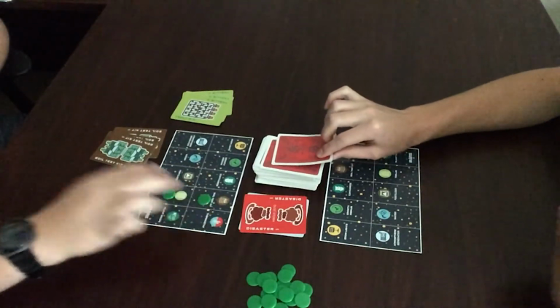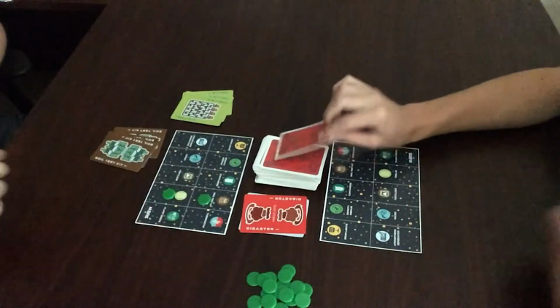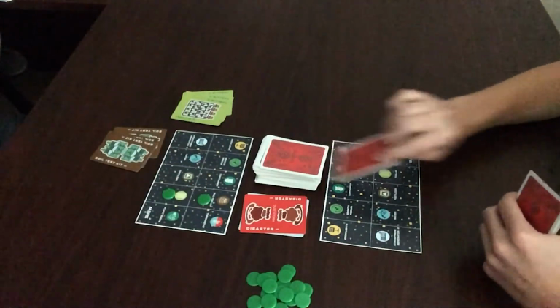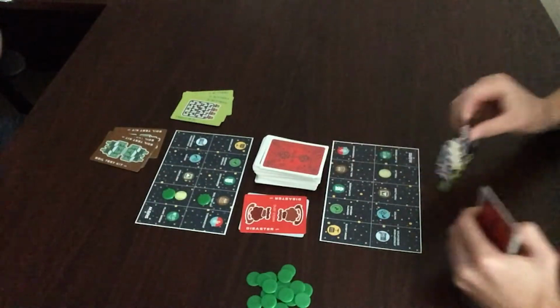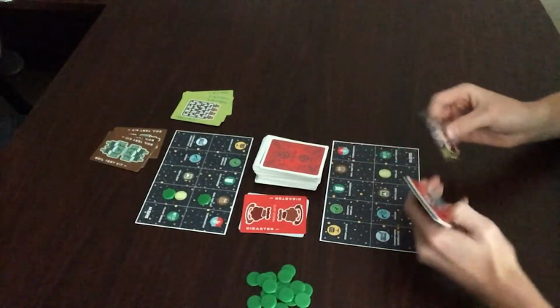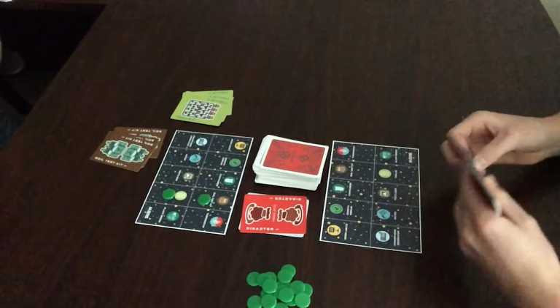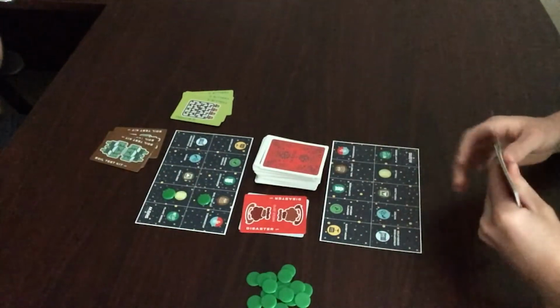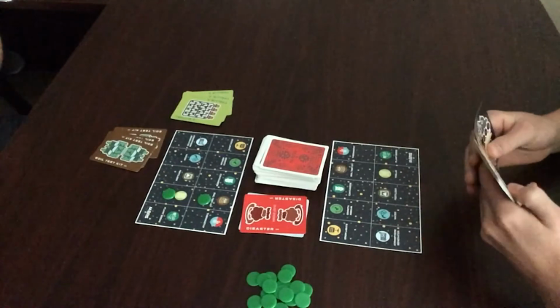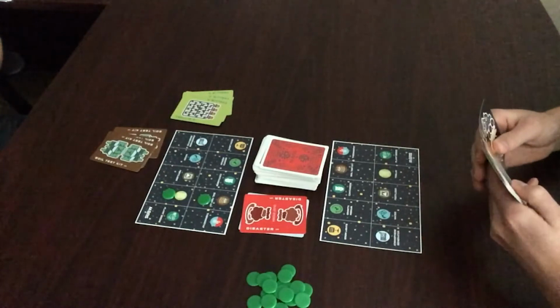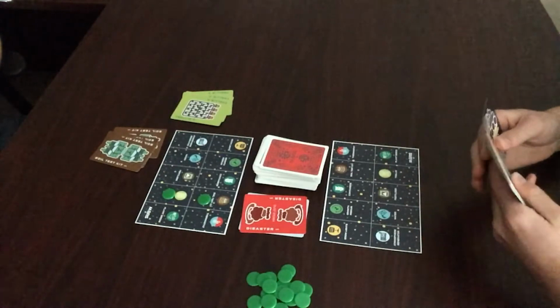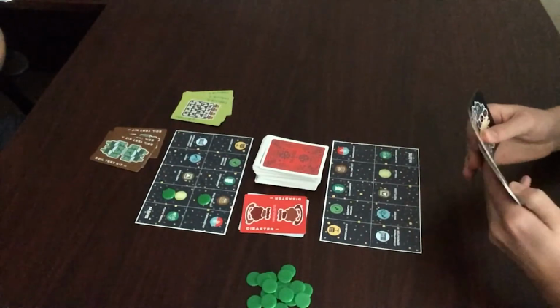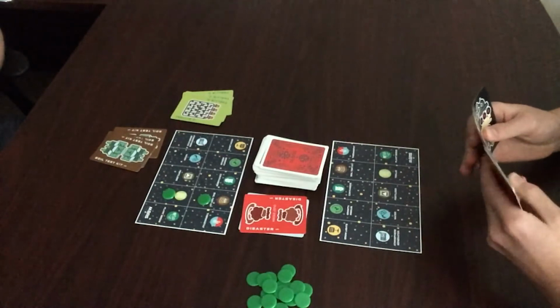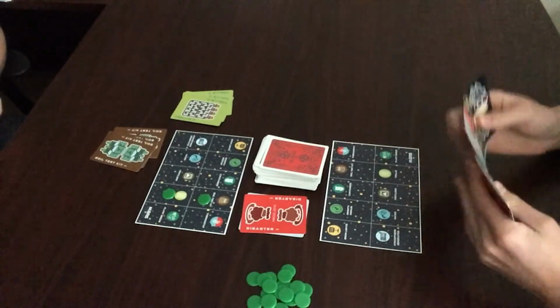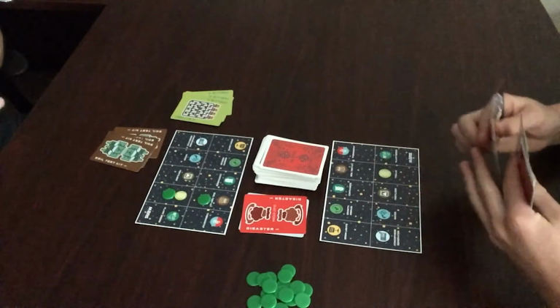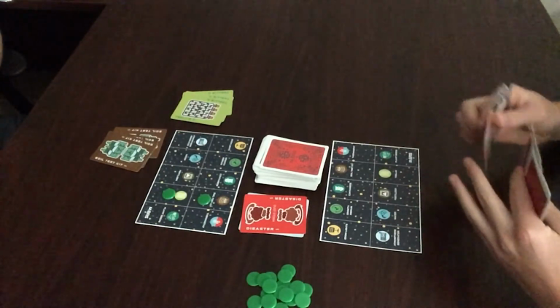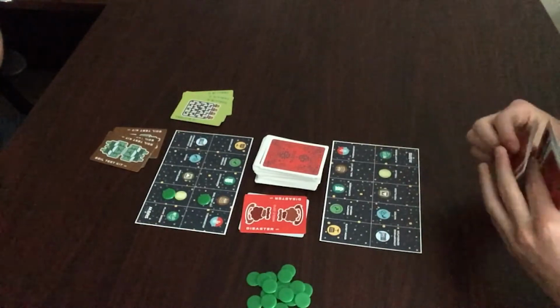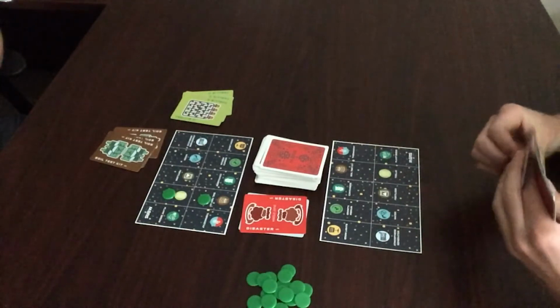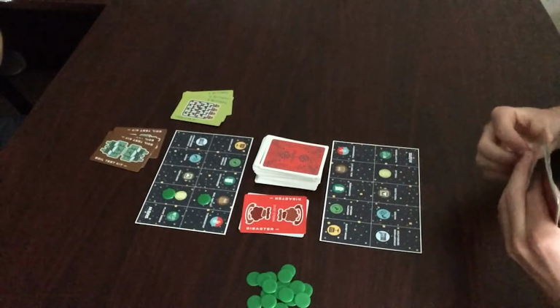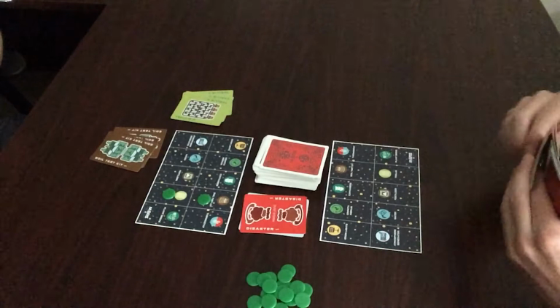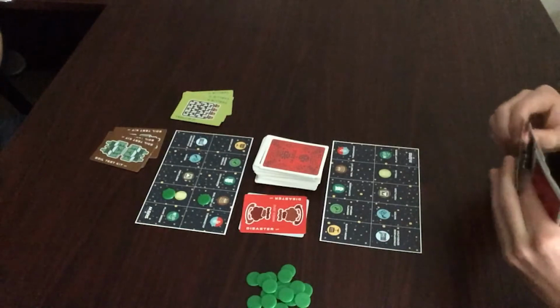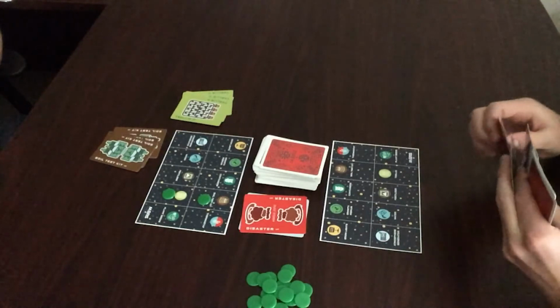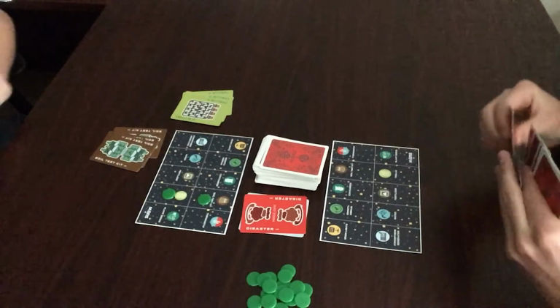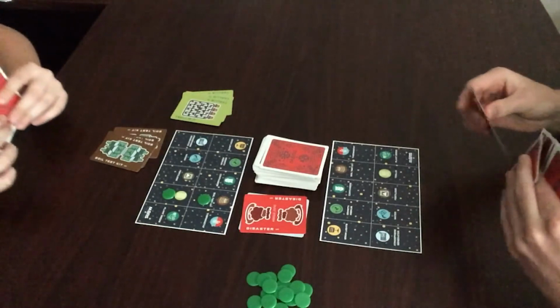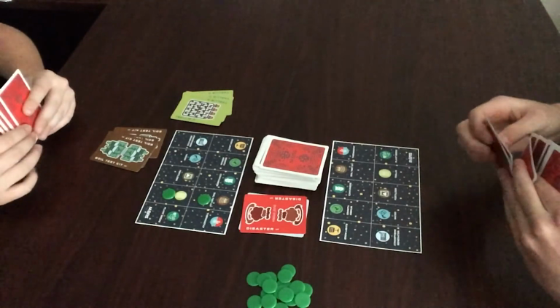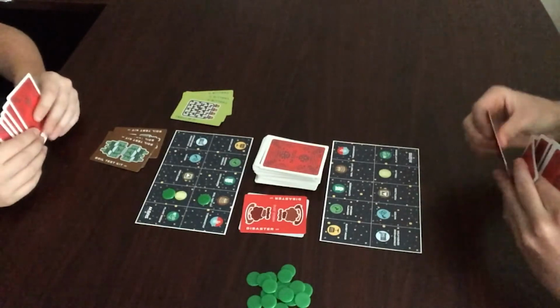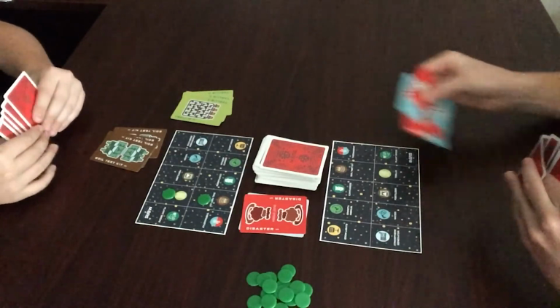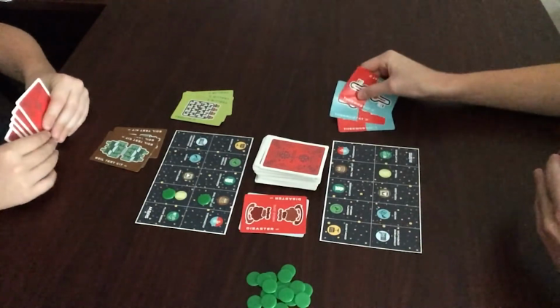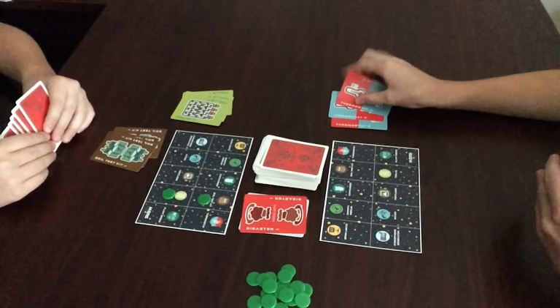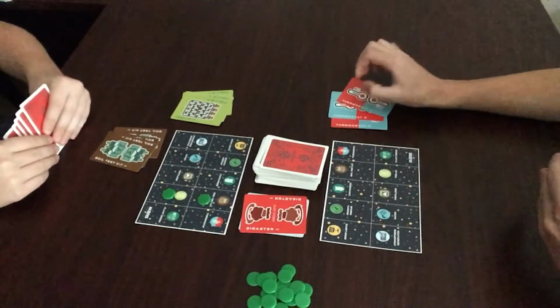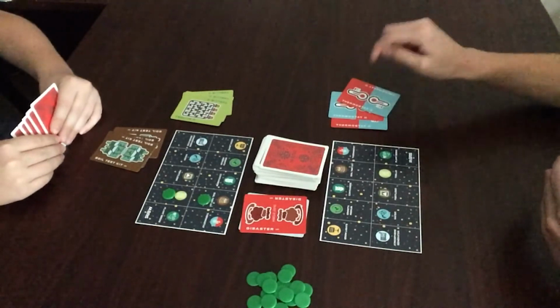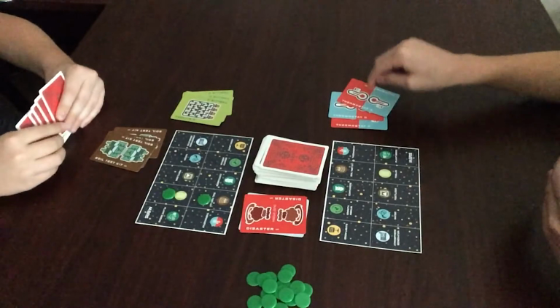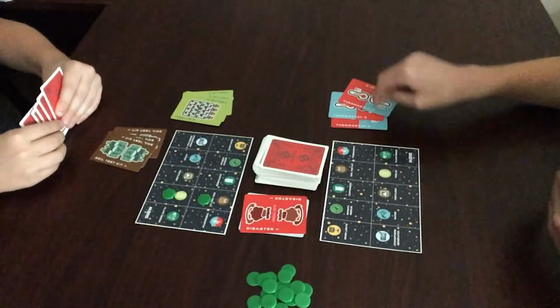Now it's my turn. I draw a card and I'm going to look through my hand to see if I have any three of a kinds, or if I'm able to make a meld with a wild.